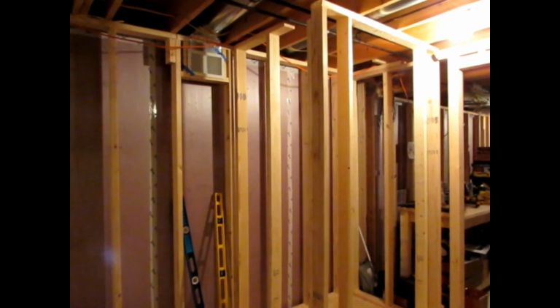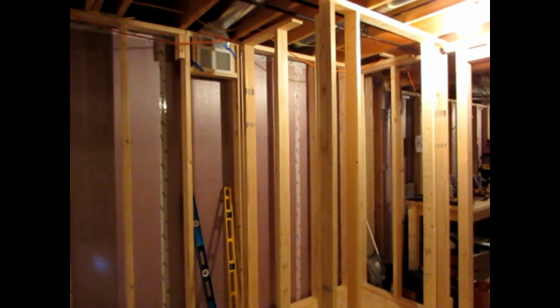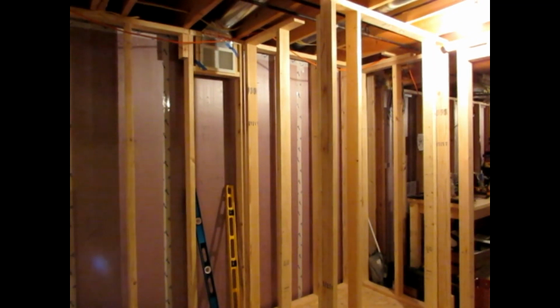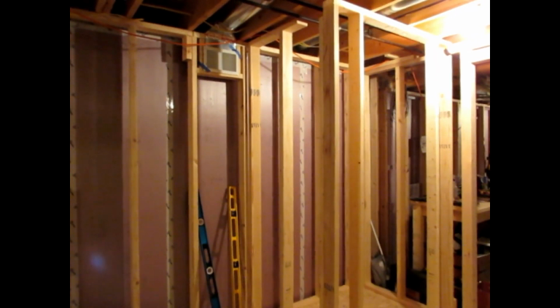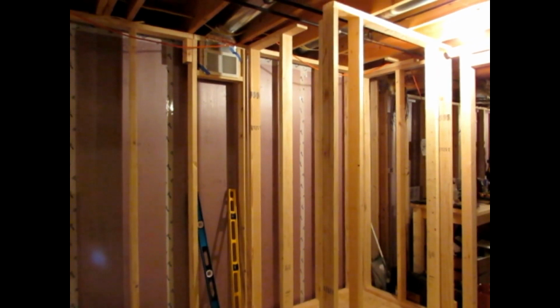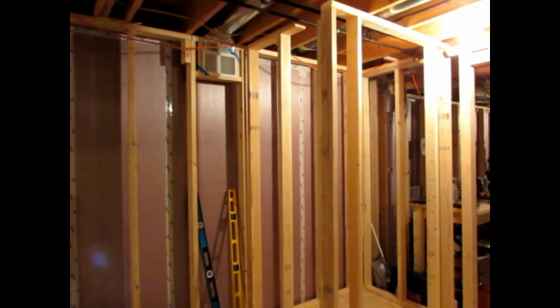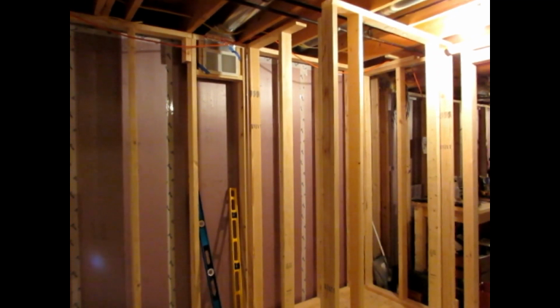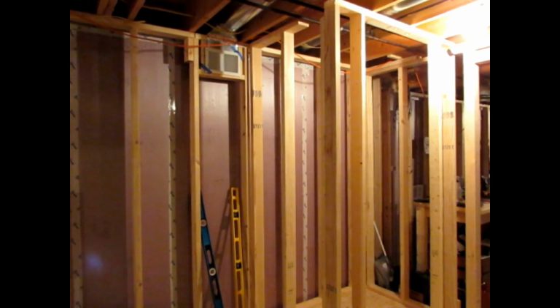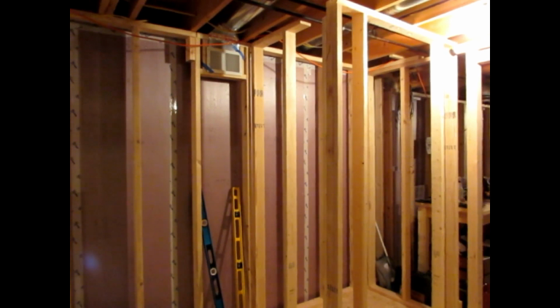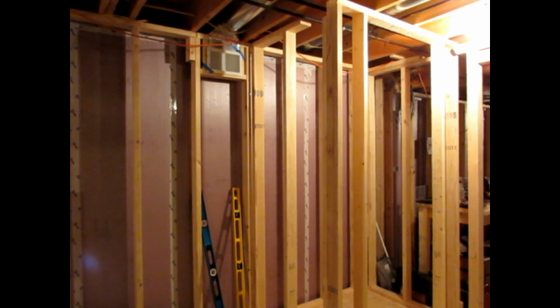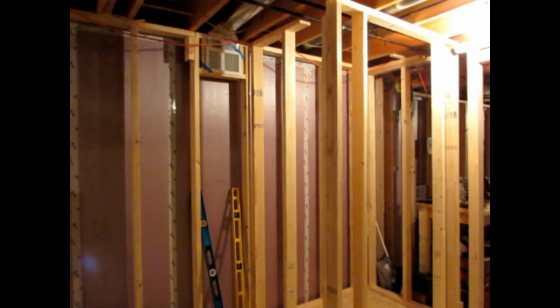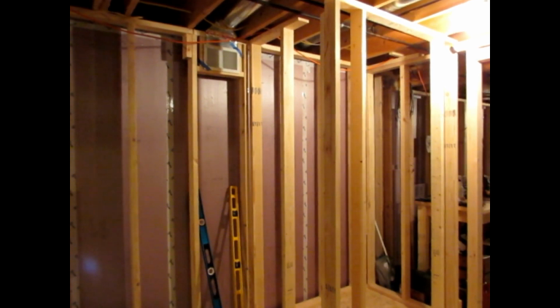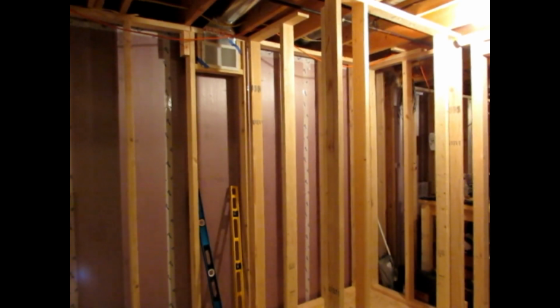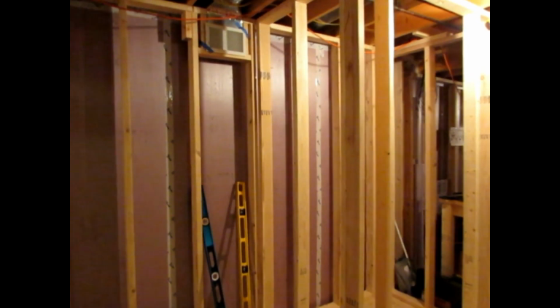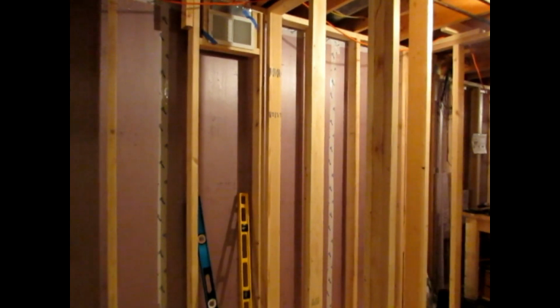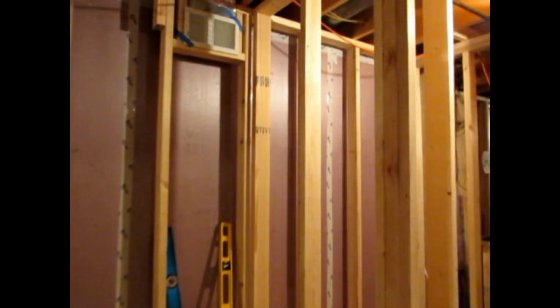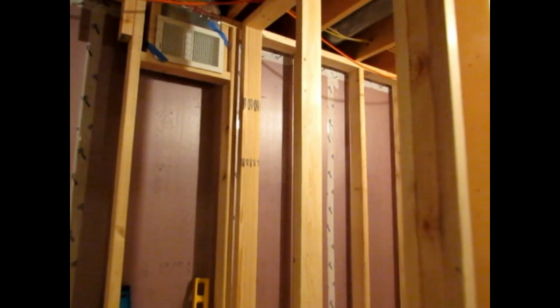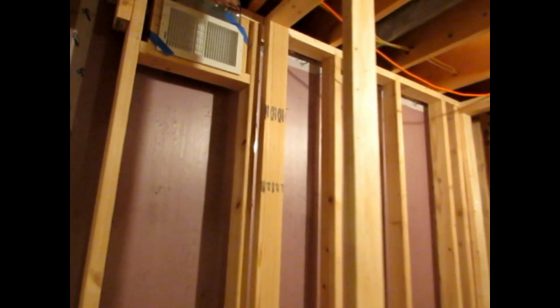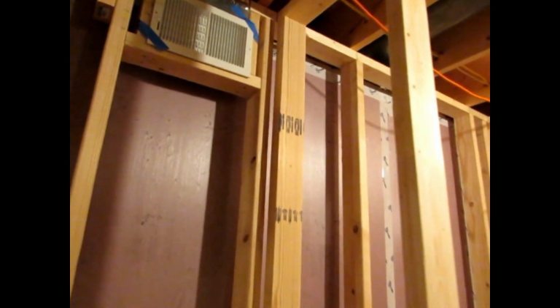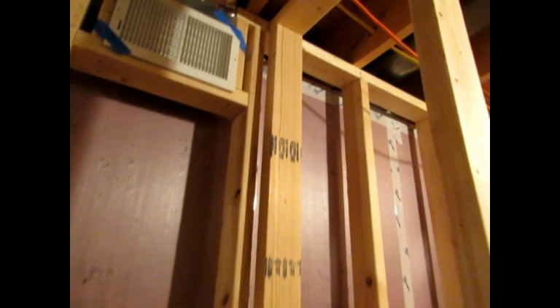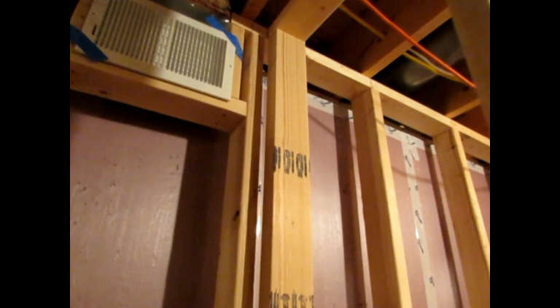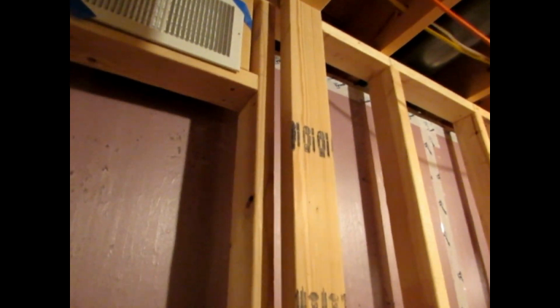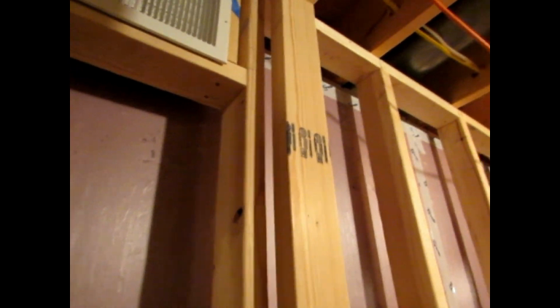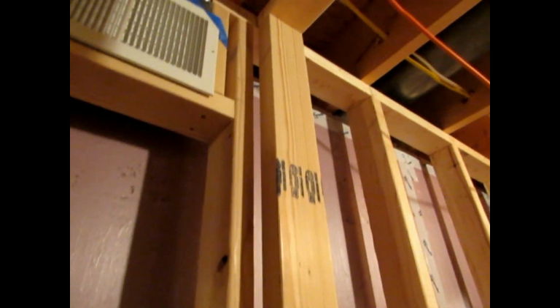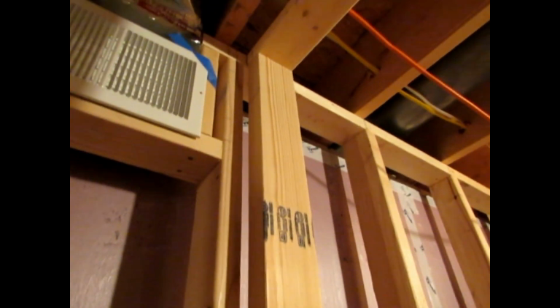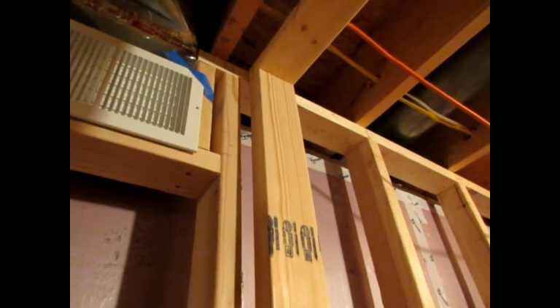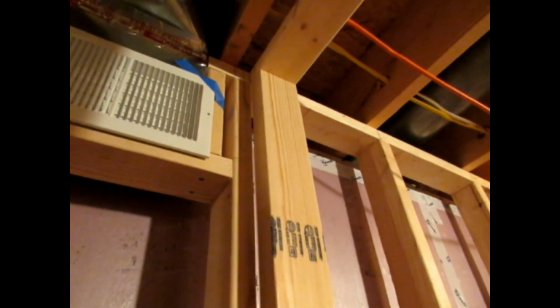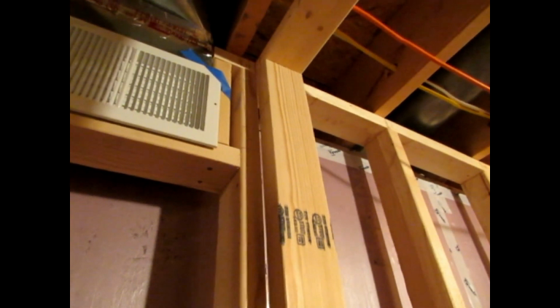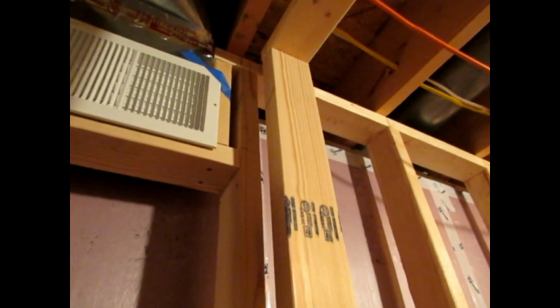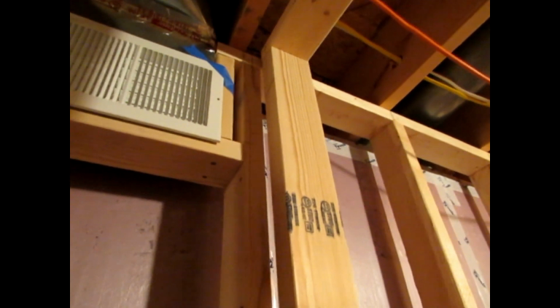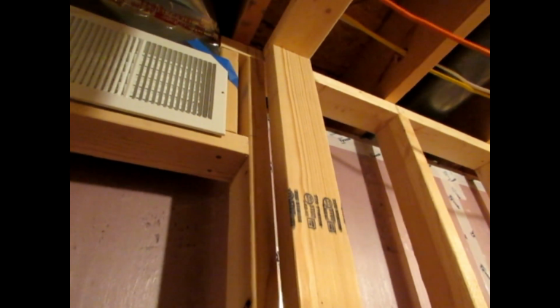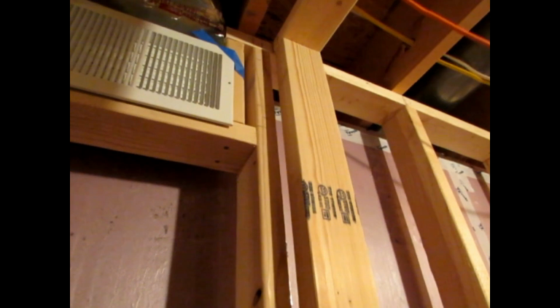Now we've got our walls framed up and we're ready to start fastening them to the exterior walls. Especially a trick I like to use when I'm working by myself — we've got to make sure that this wall here is level in both directions, this way and this way.